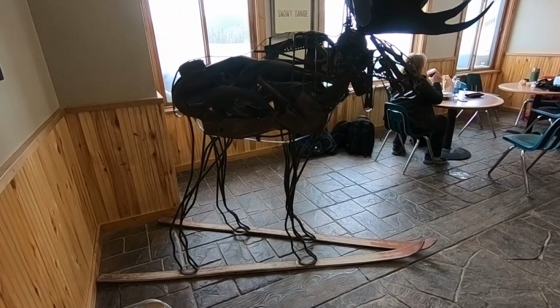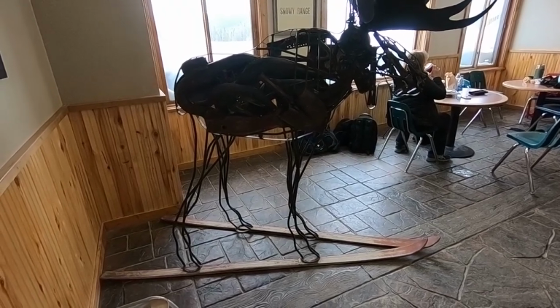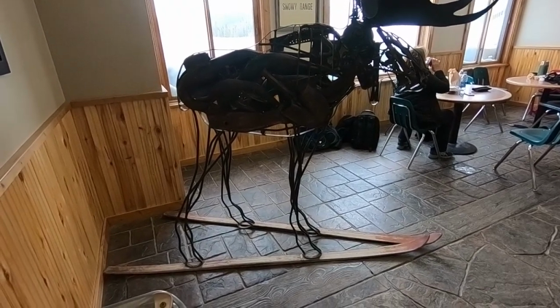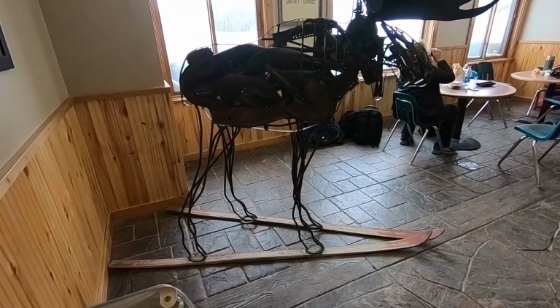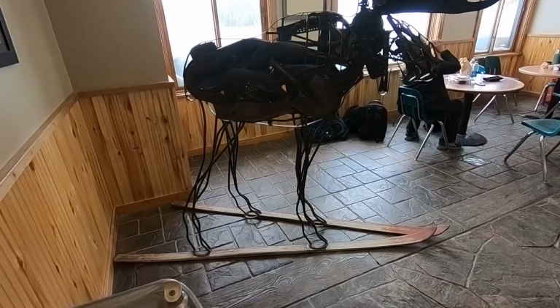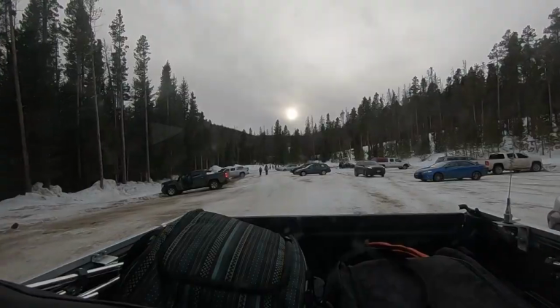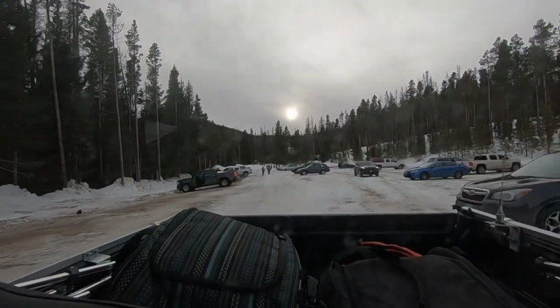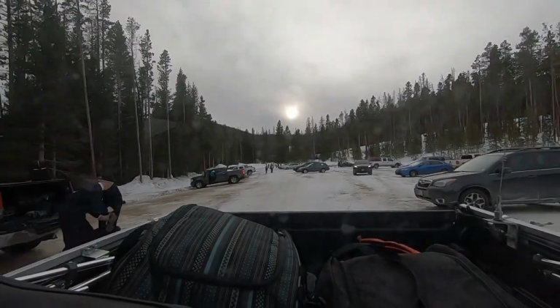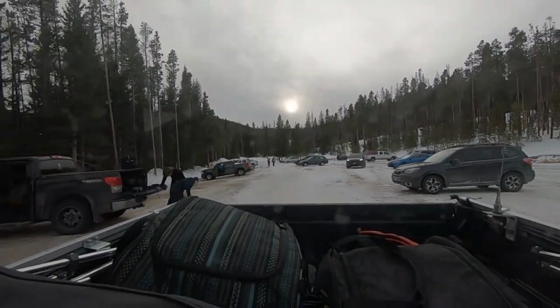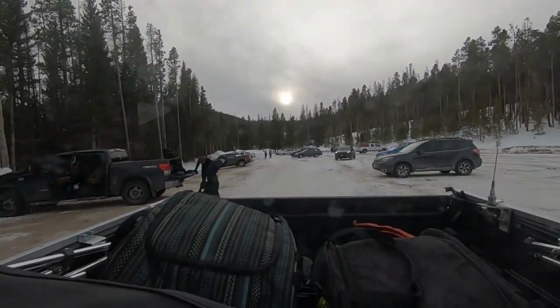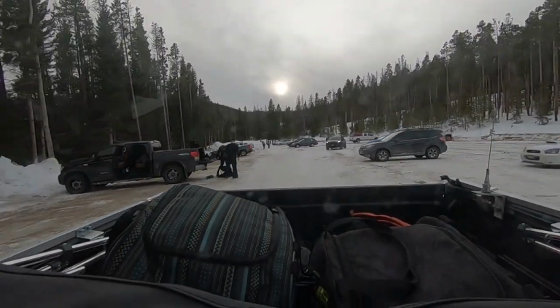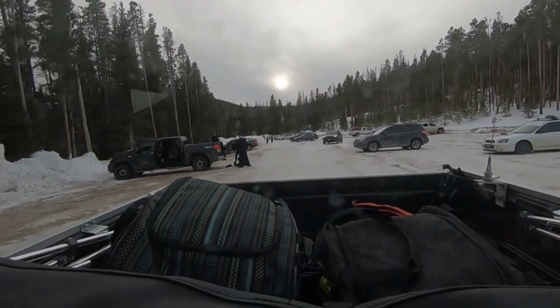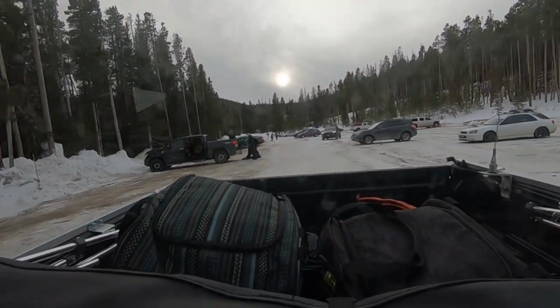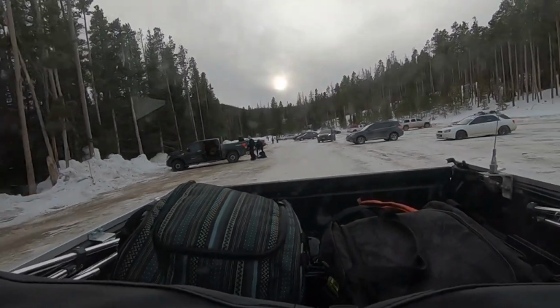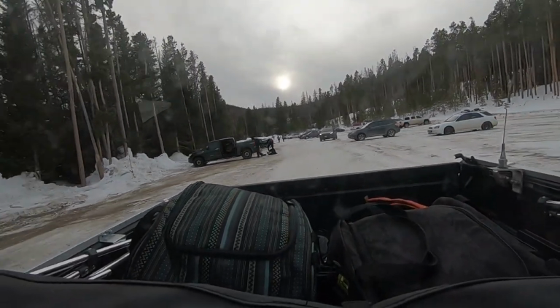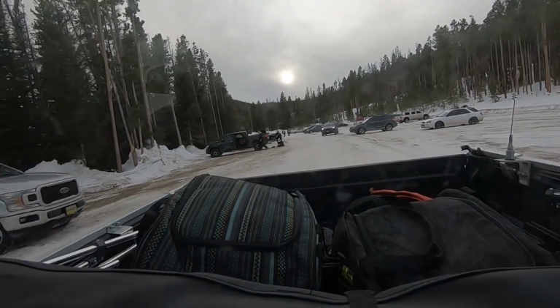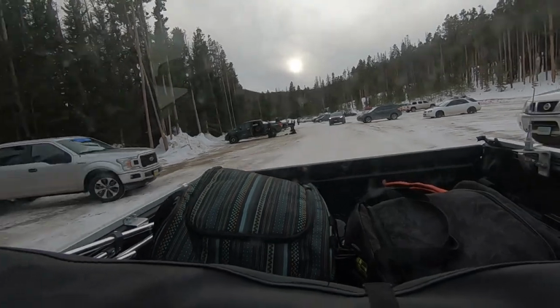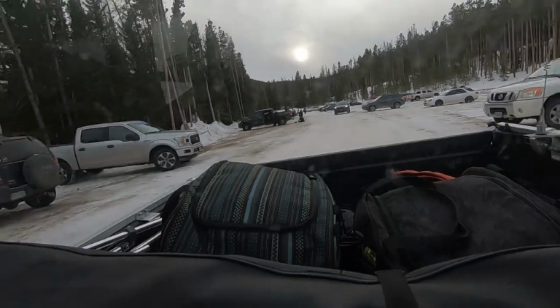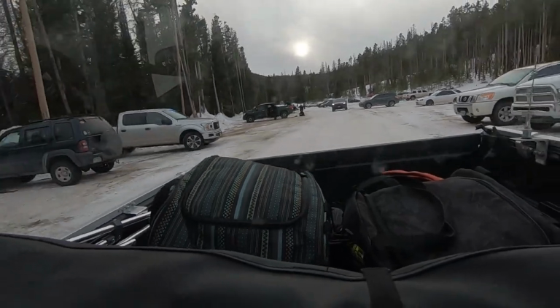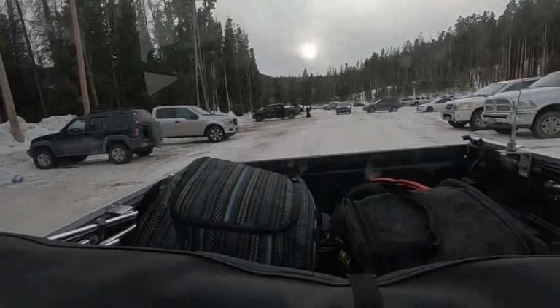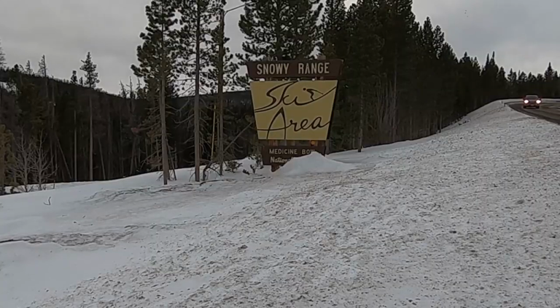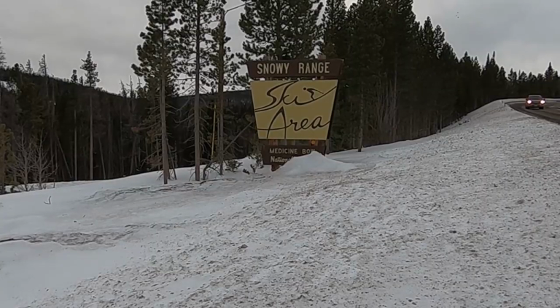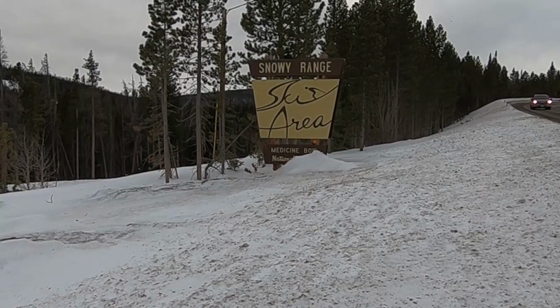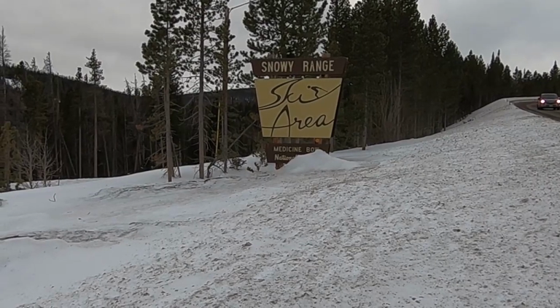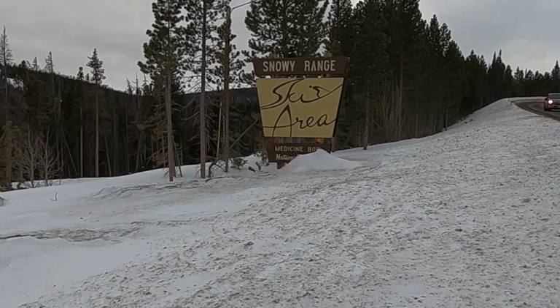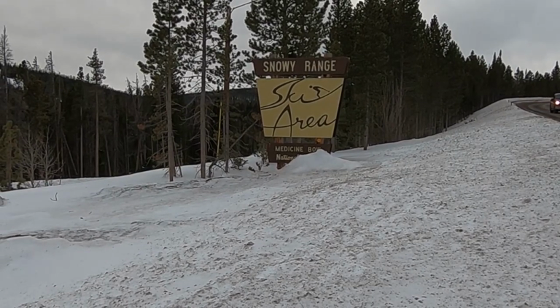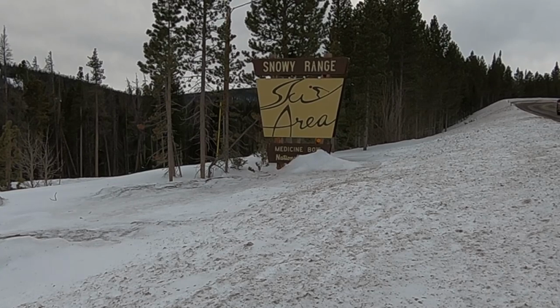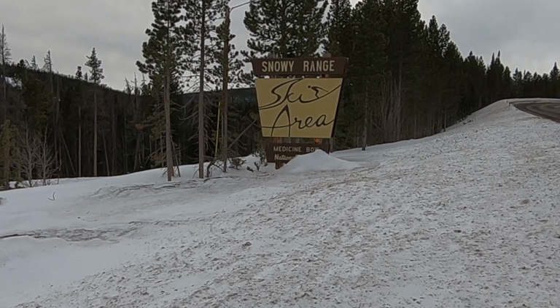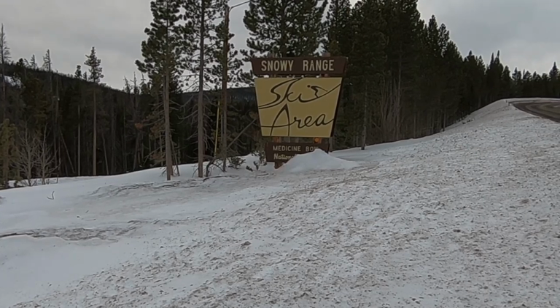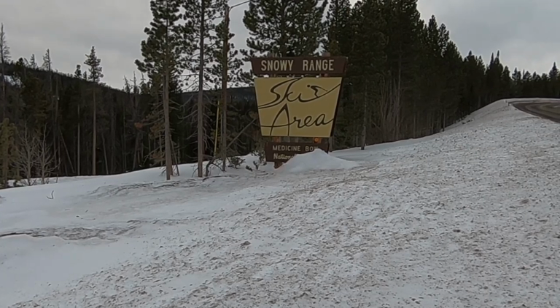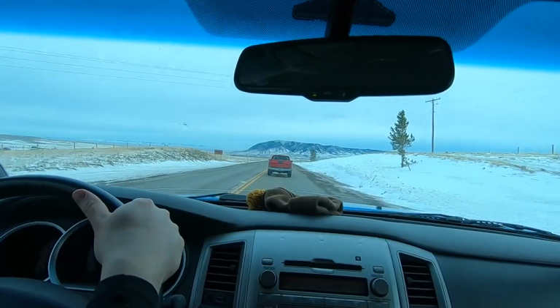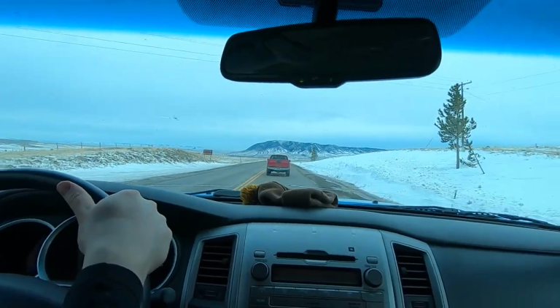Overall, we had a great day skiing at Snowy Range. It's always fun to get the mates together for a day of skiing. The conditions were good and hanging out in the lodge was relaxing. Having gone to school in Laramie, I have spent a lot of time up here and I have always had great days. Grab your skis and give Snowy Range a try.